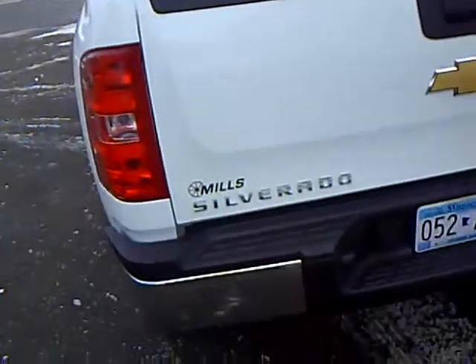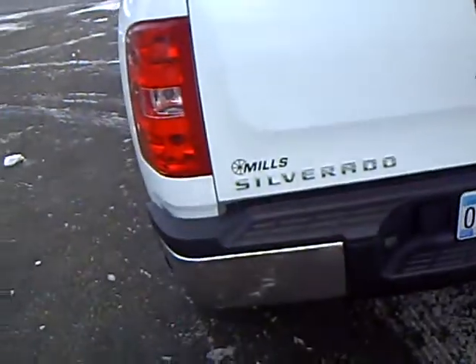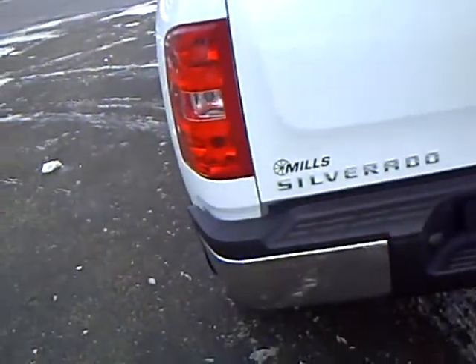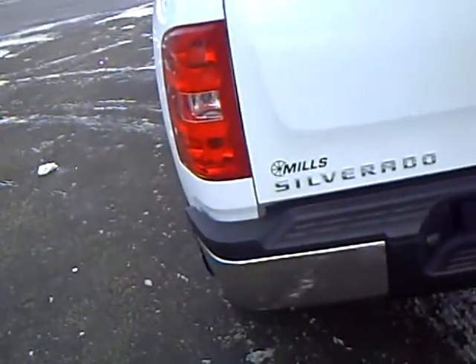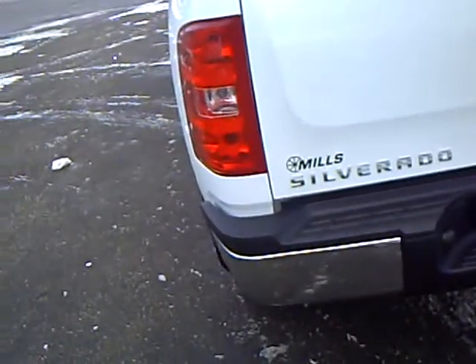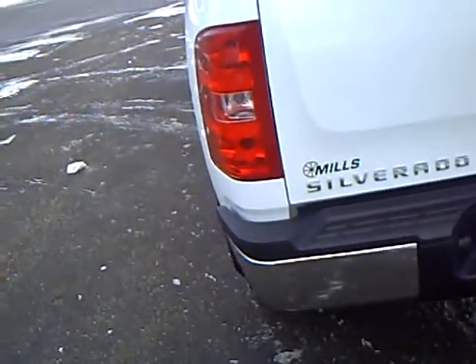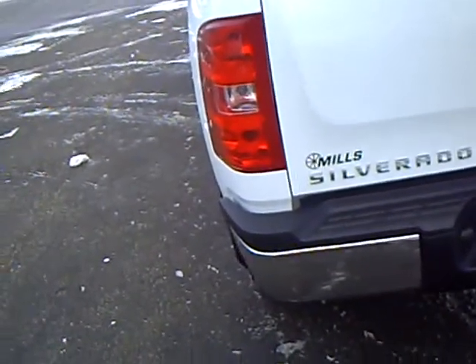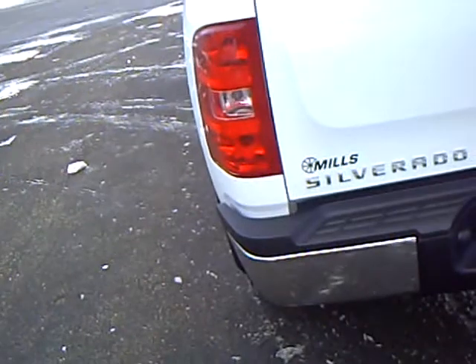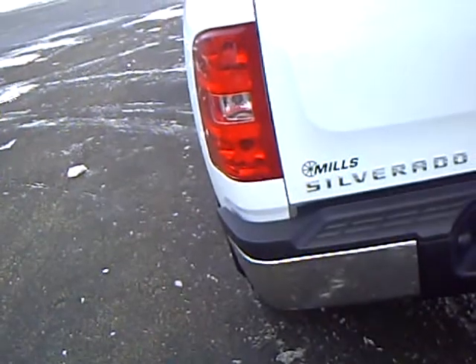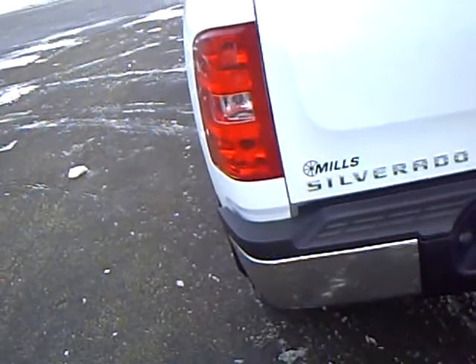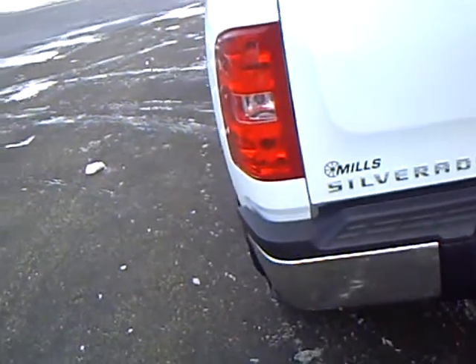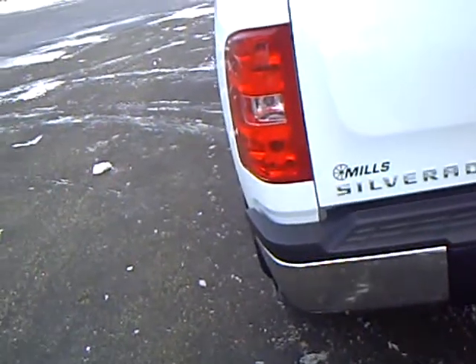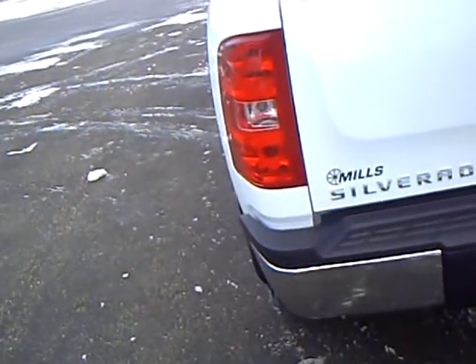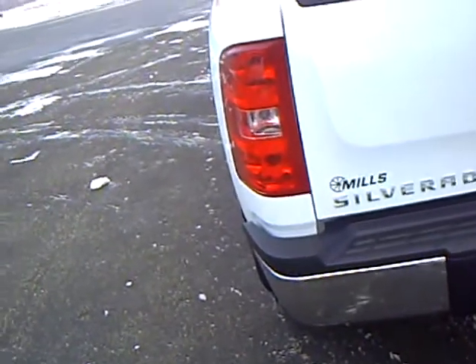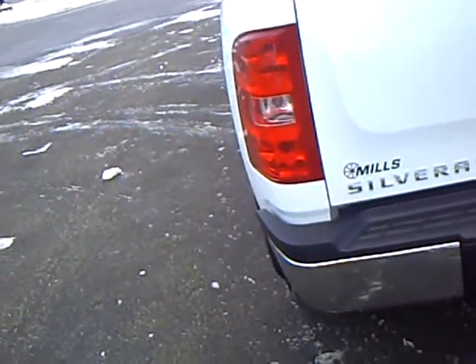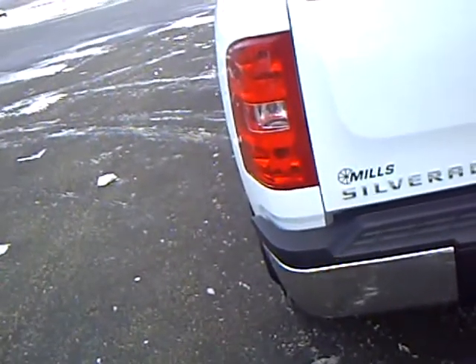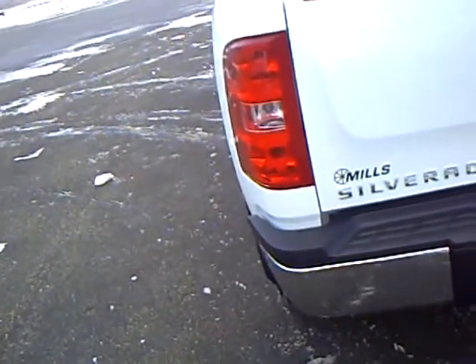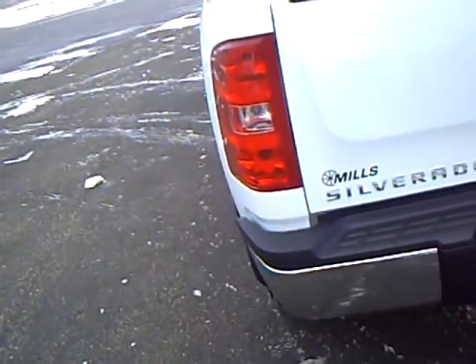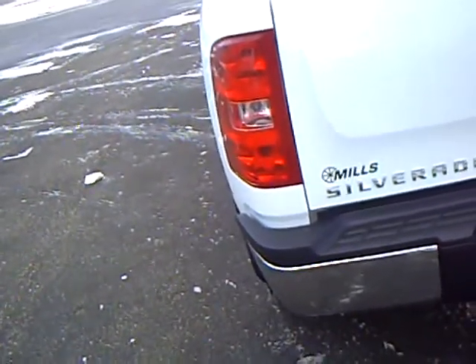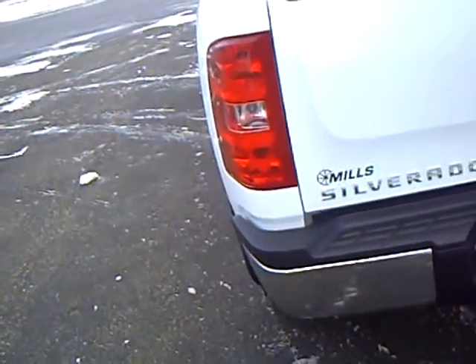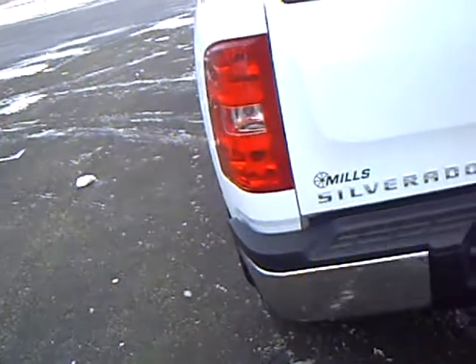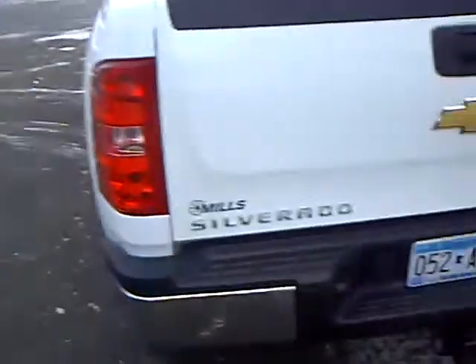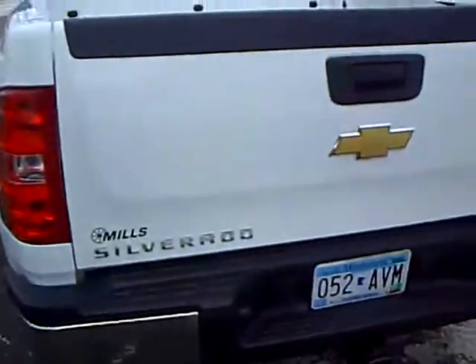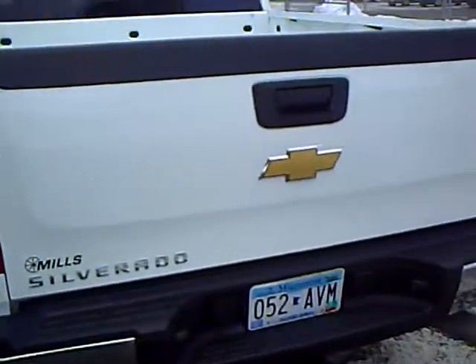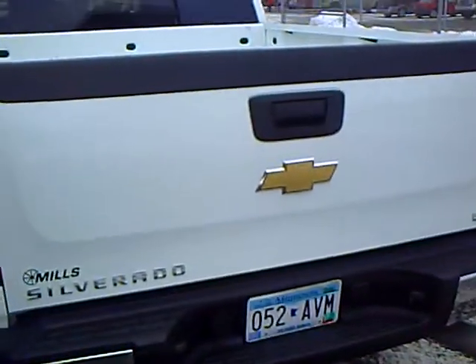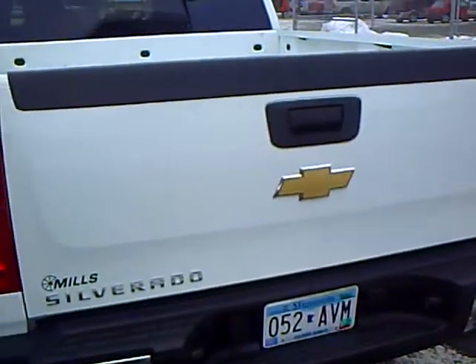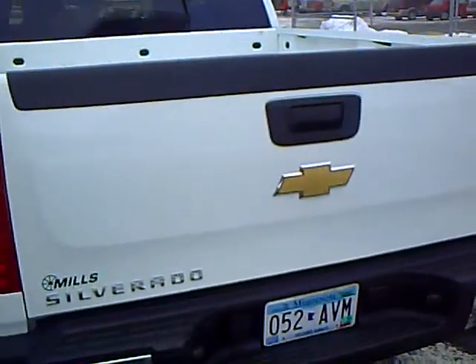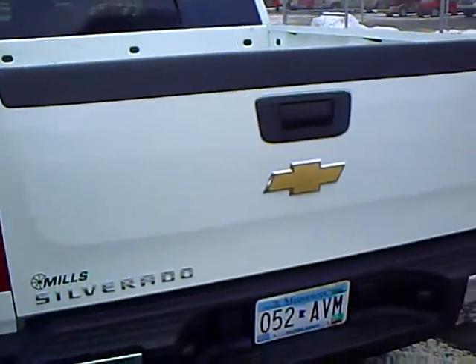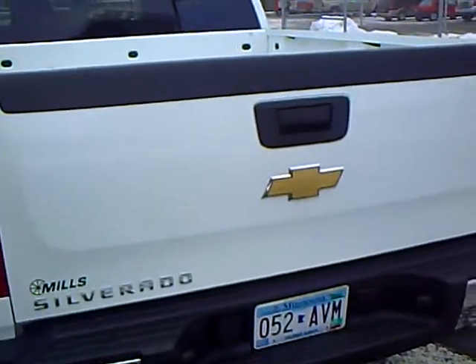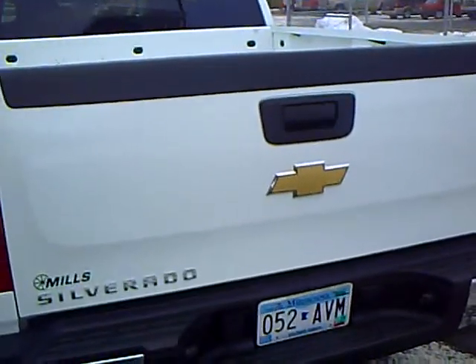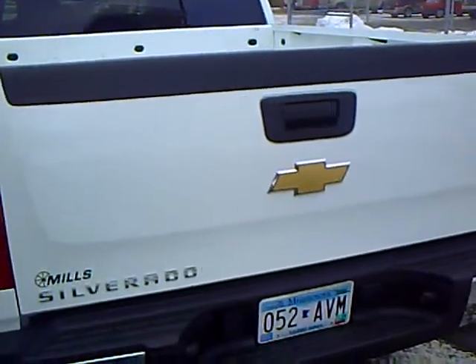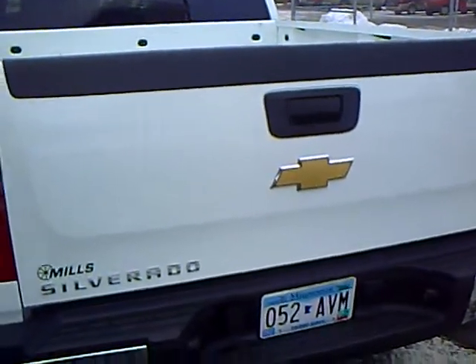Every used vehicle purchase includes a one-year membership in the Mills Elite Advantage program. If you would like to take this sharp Chevy for a drive, give me a call. Again, my name is Rick Schreier — call me for an appointment. I would love to take you for a test drive. Thank you for your time.